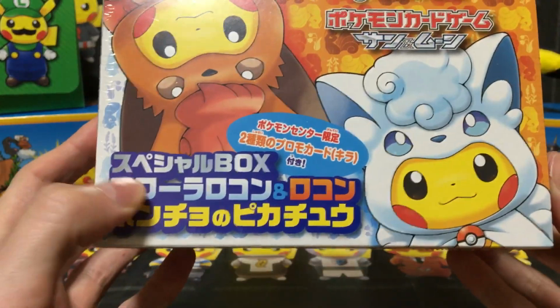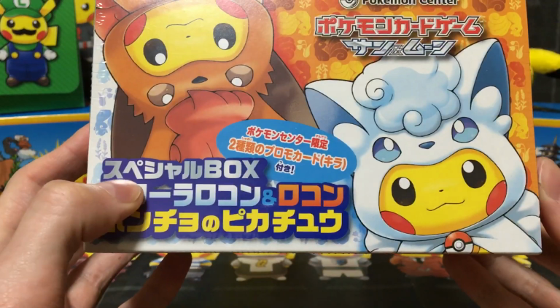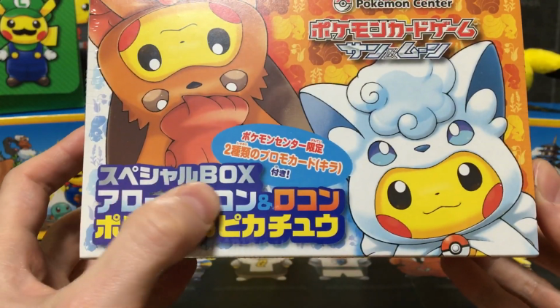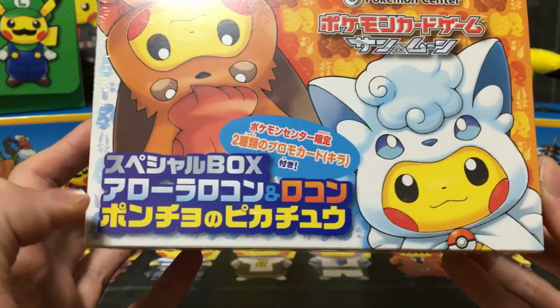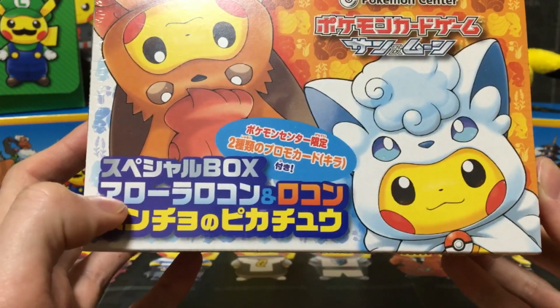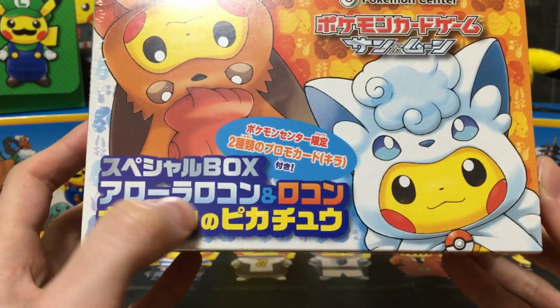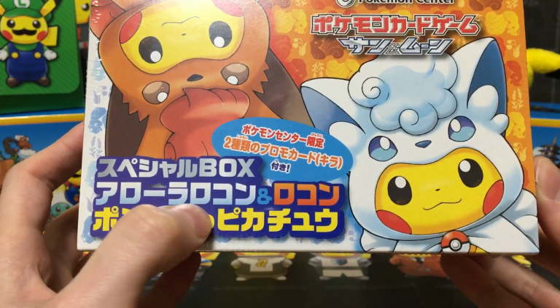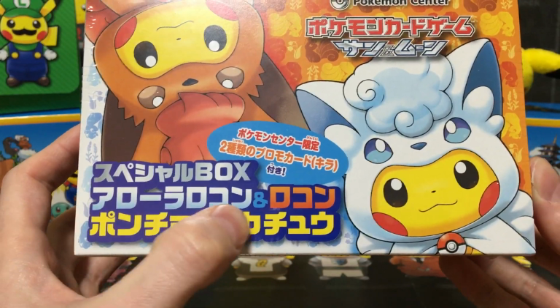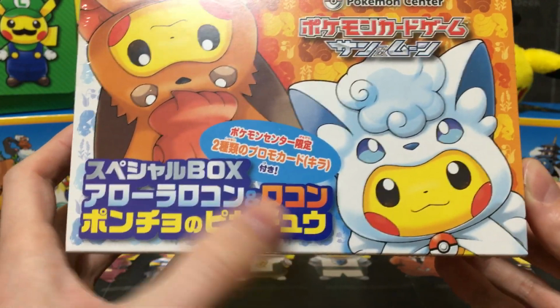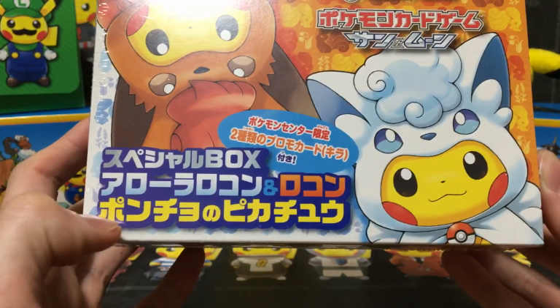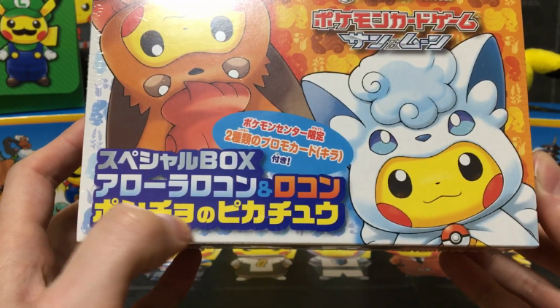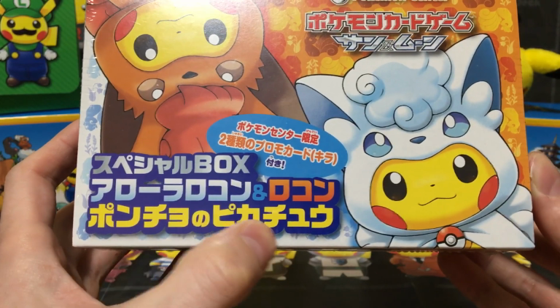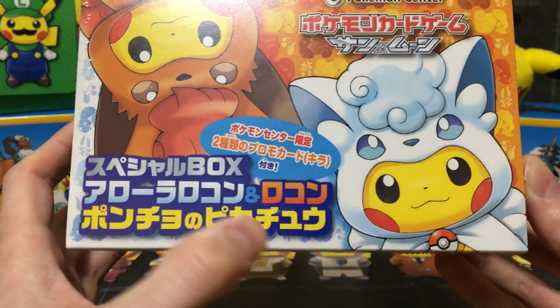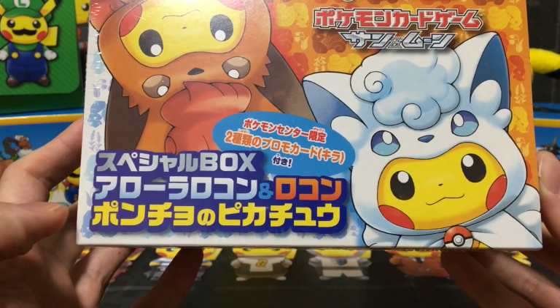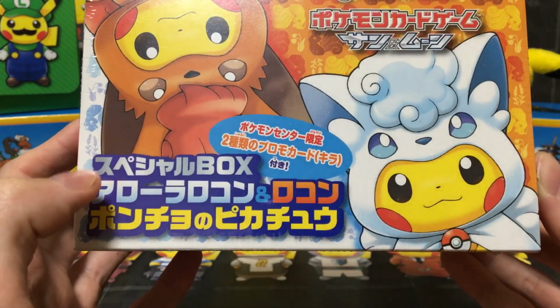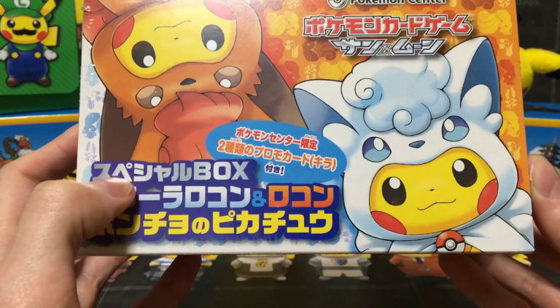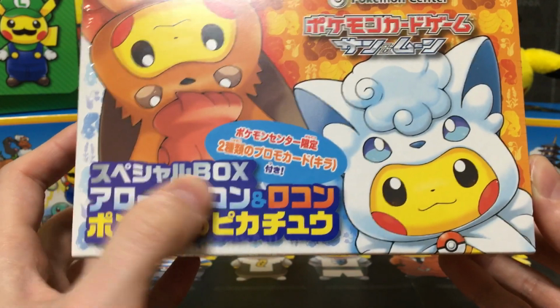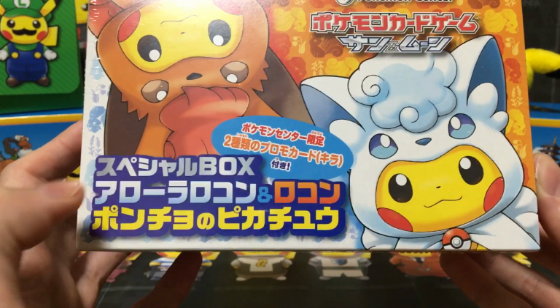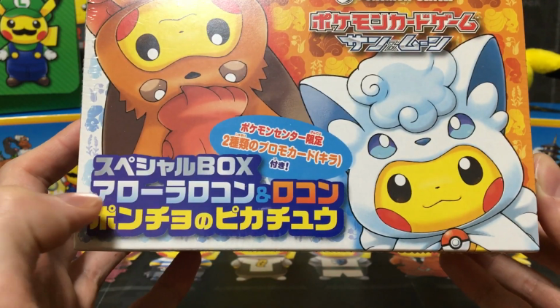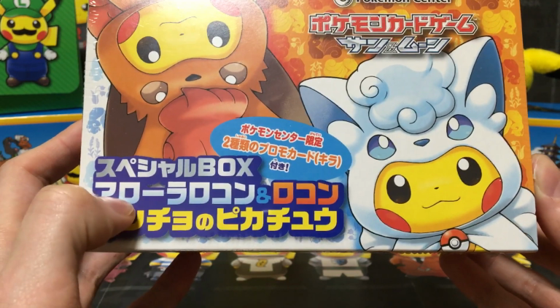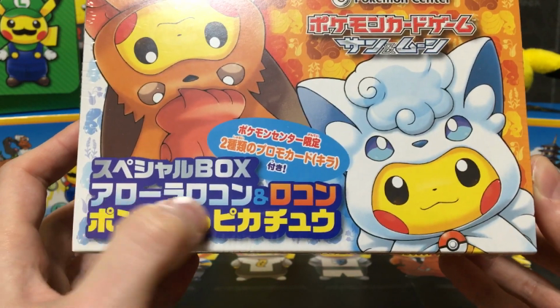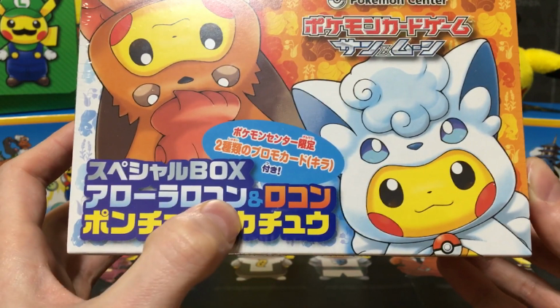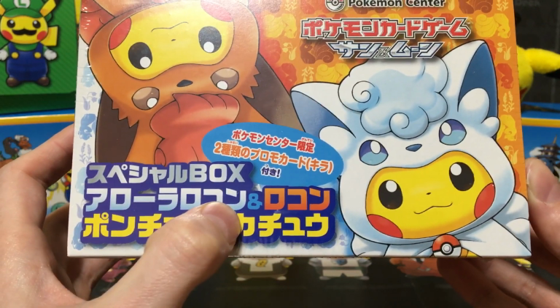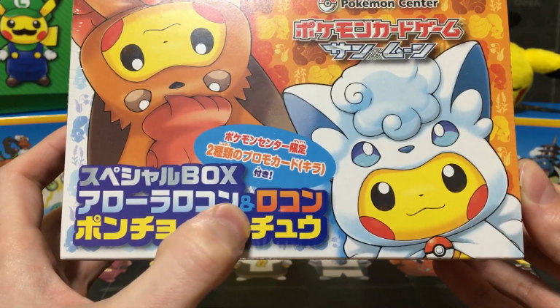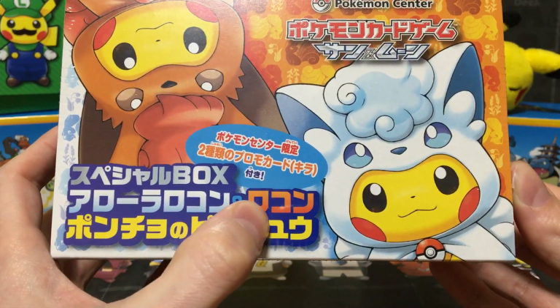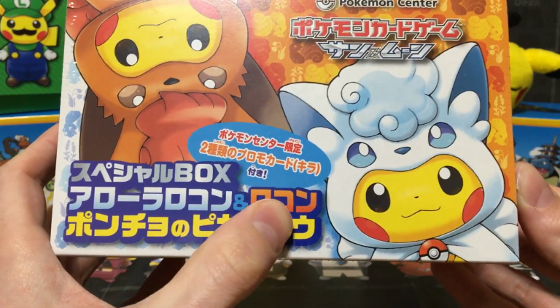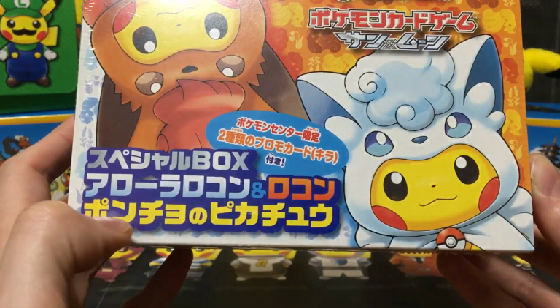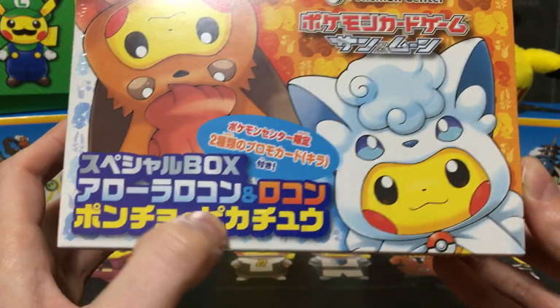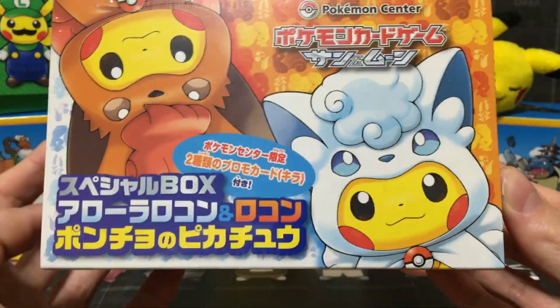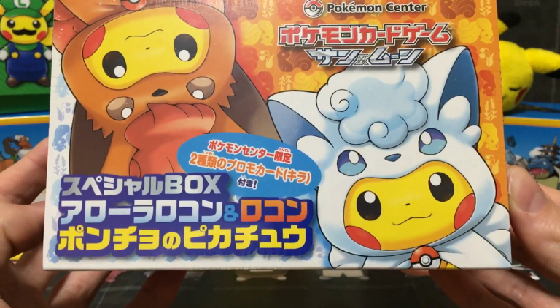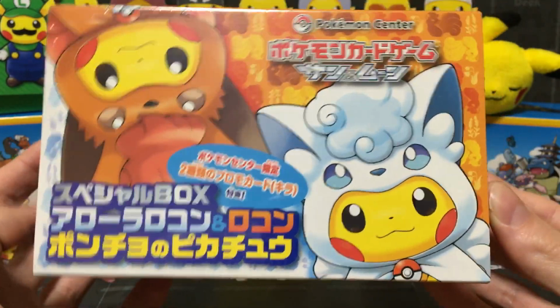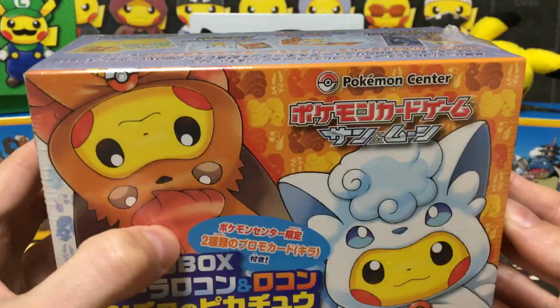Then it's called the Special Box, Arora Rokon to Rokon, Poncho no Pikachu — which literally means the Special Box, Alolan Vulpix and regular Vulpix, Poncho-wearing Pikachu. So there we go.